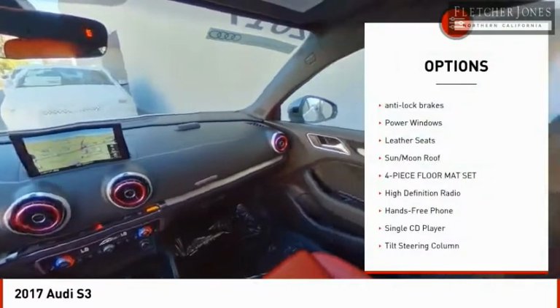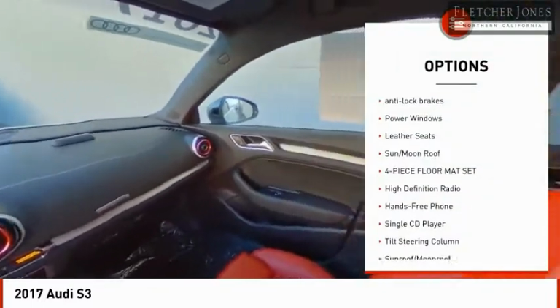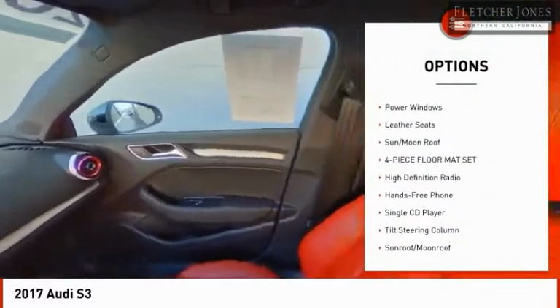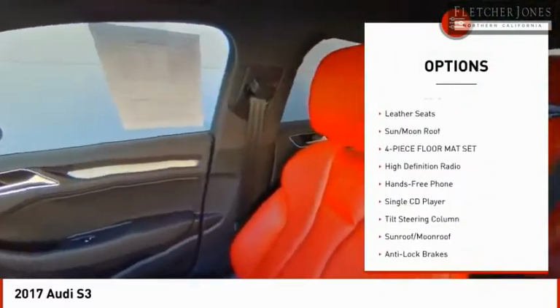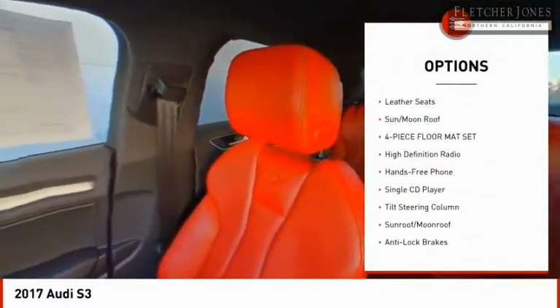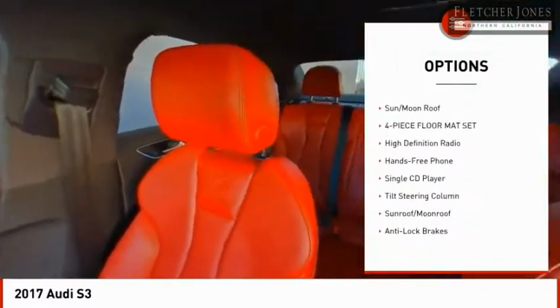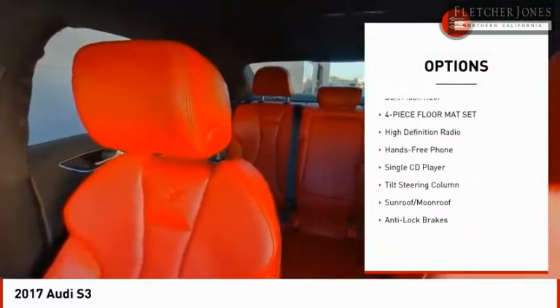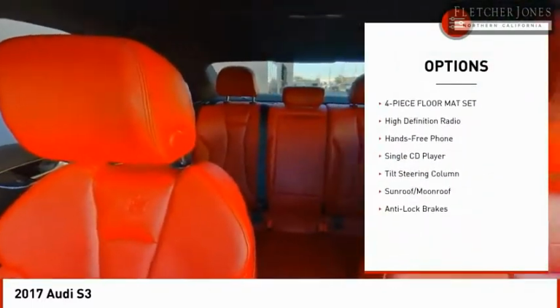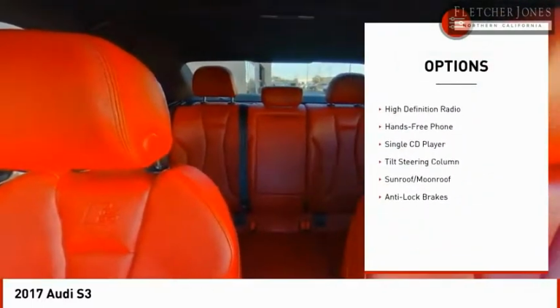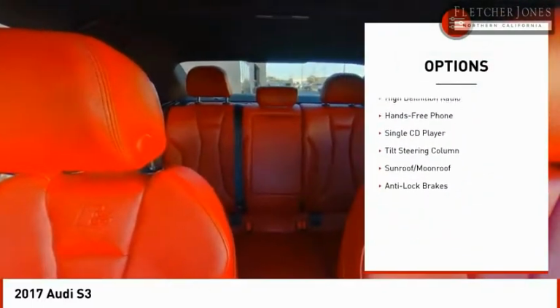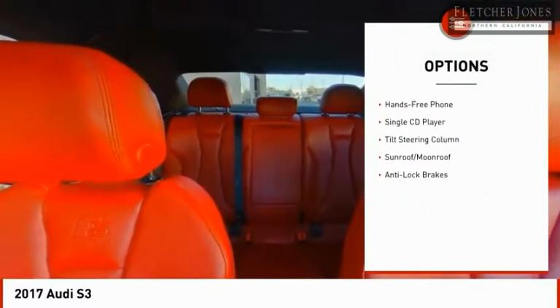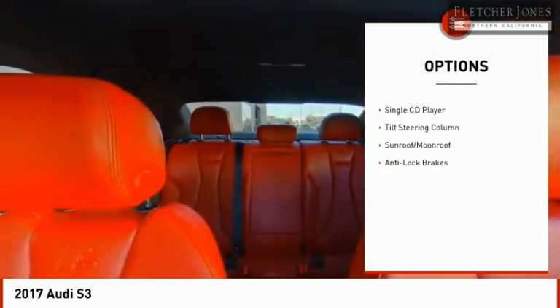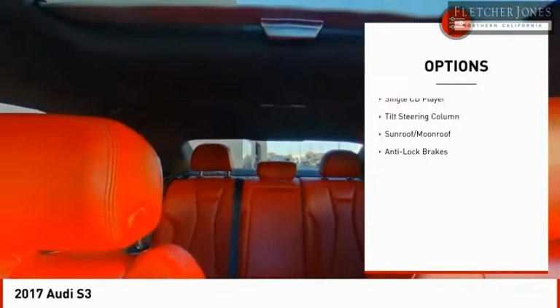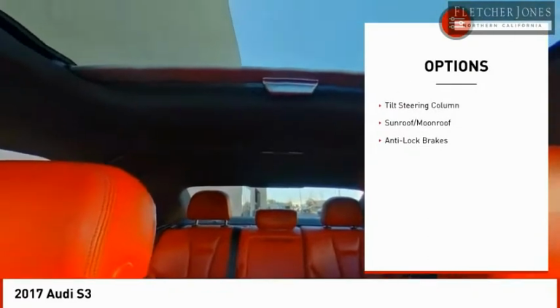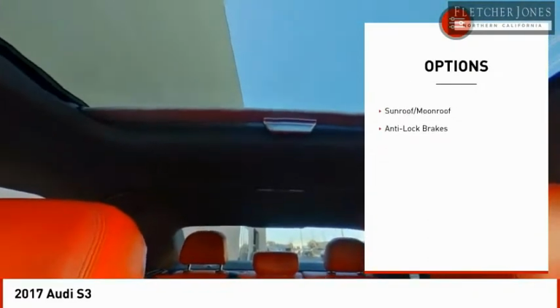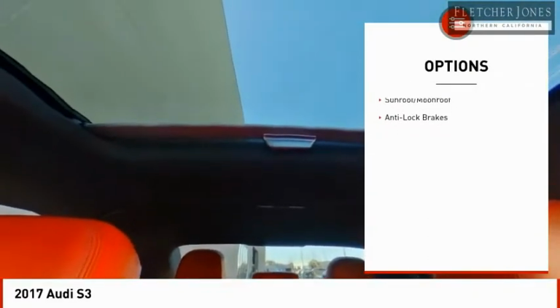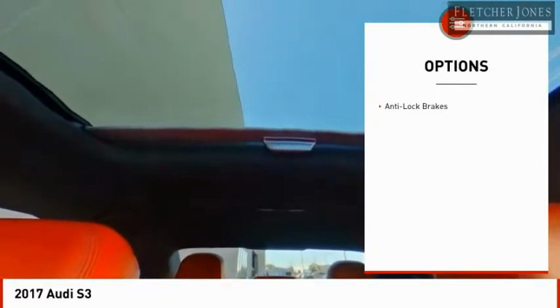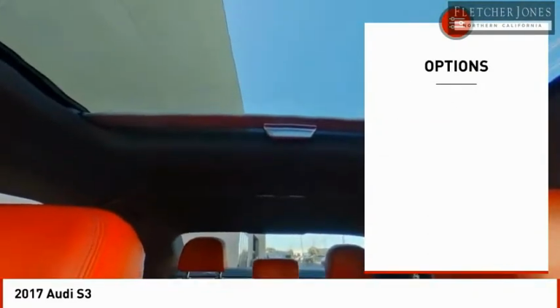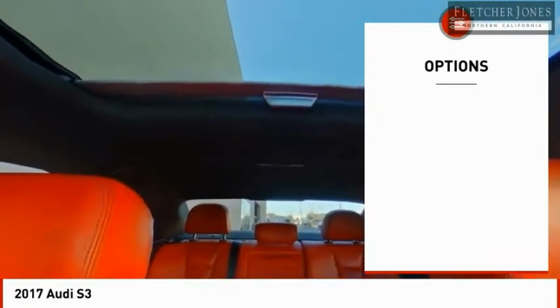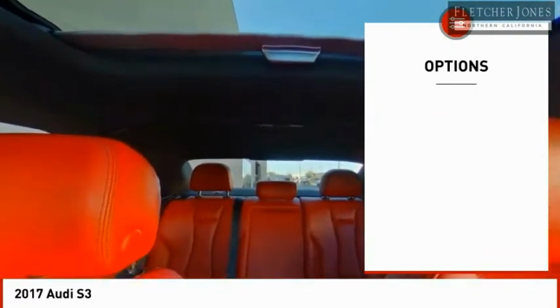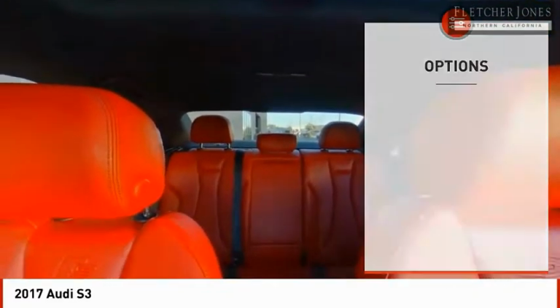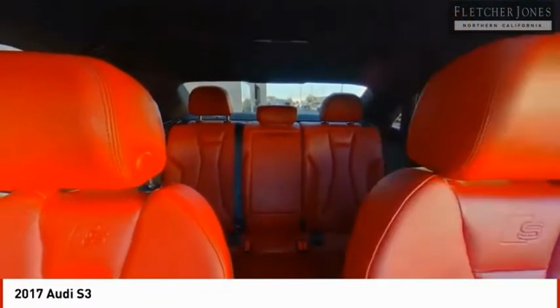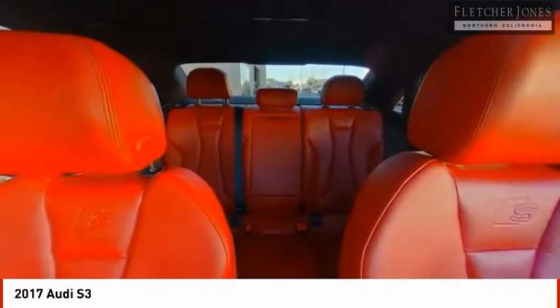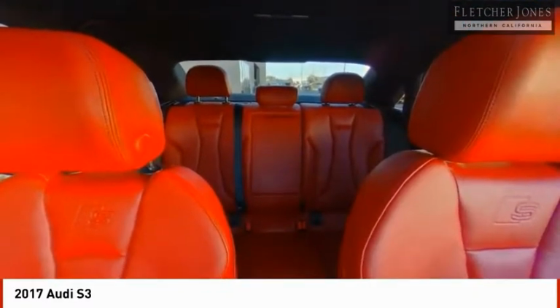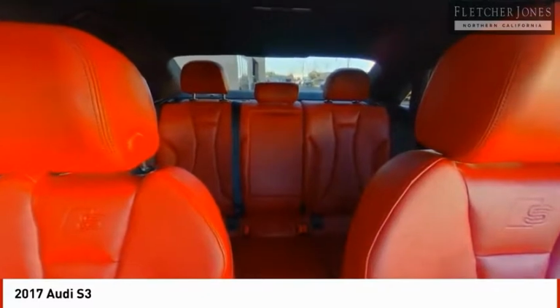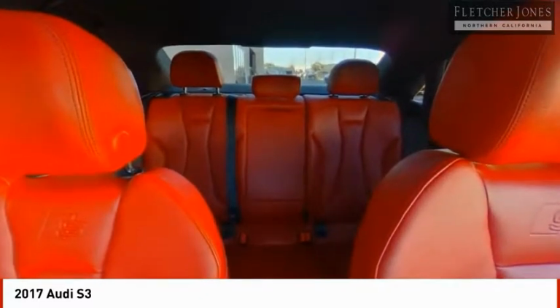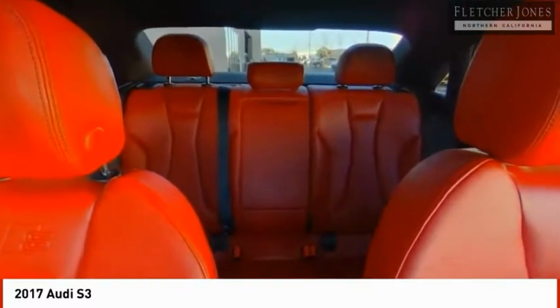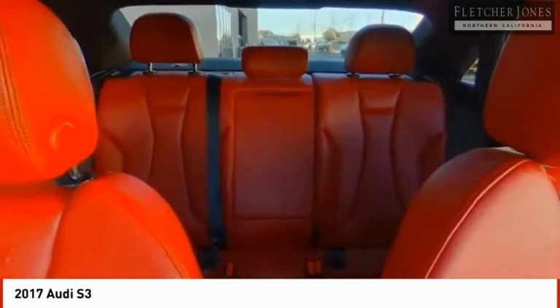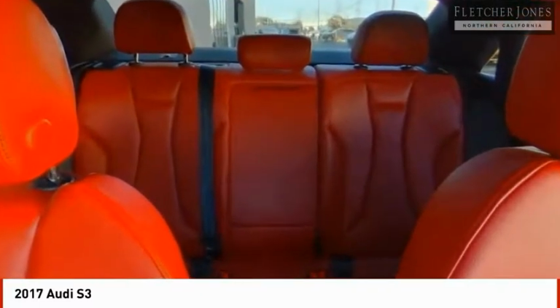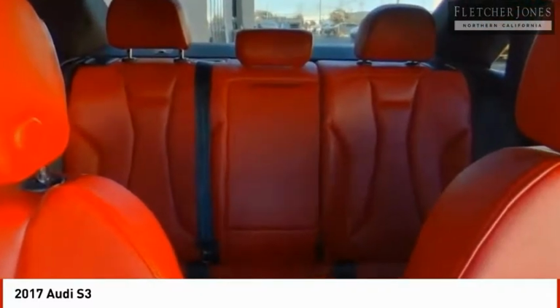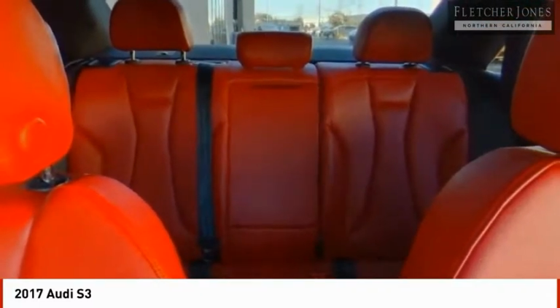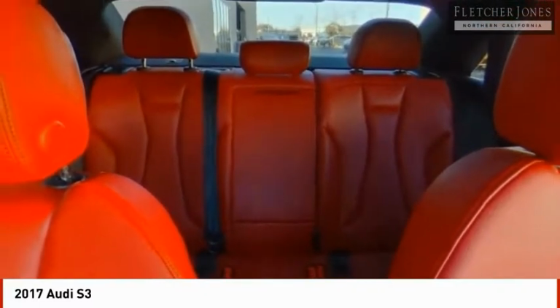Anti-lock brakes, power windows, leather seats, sun moonroof, four-piece floor mat set, high-definition radio. Take this vehicle for a spin and see why so many shoppers are now proud owners.